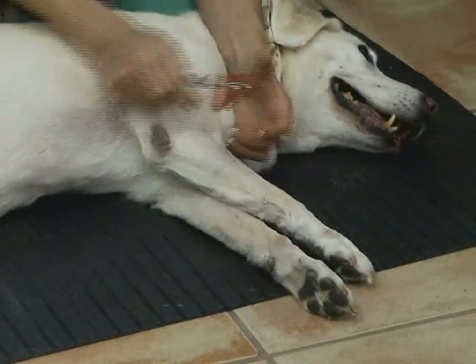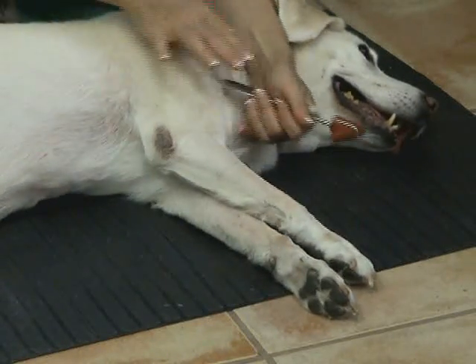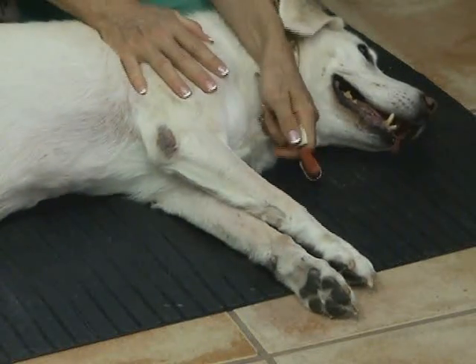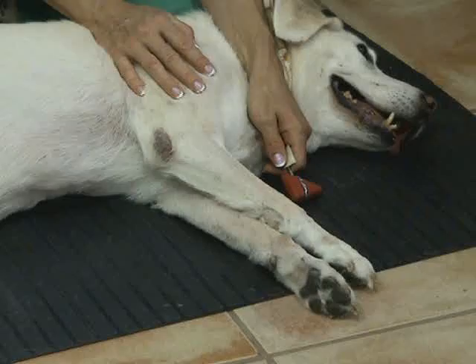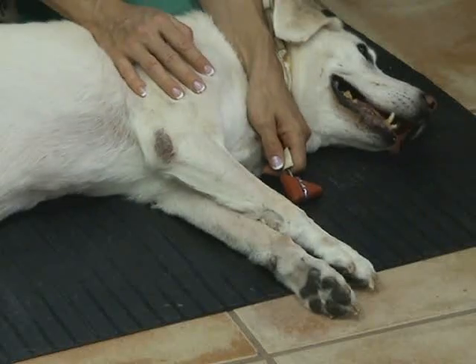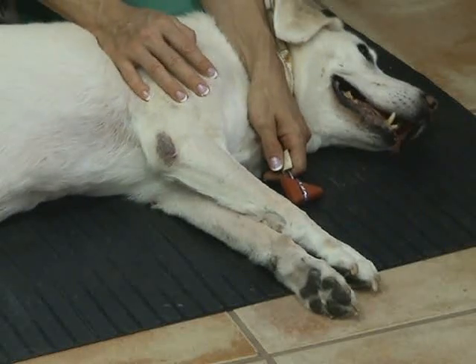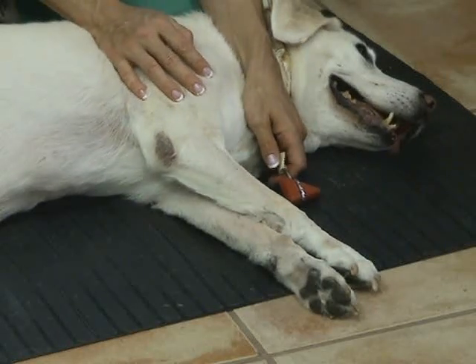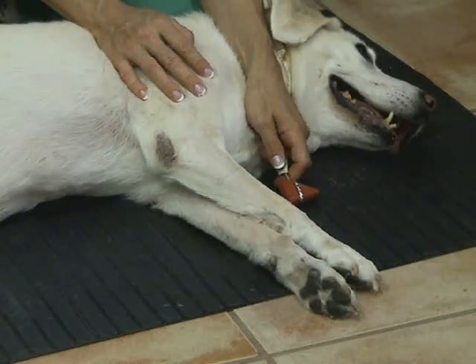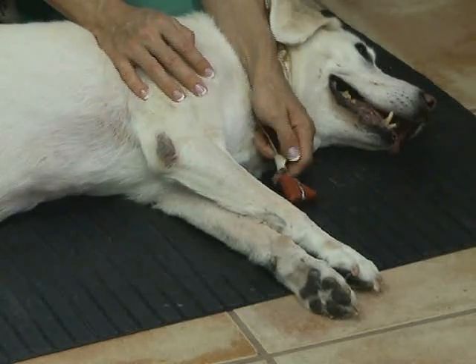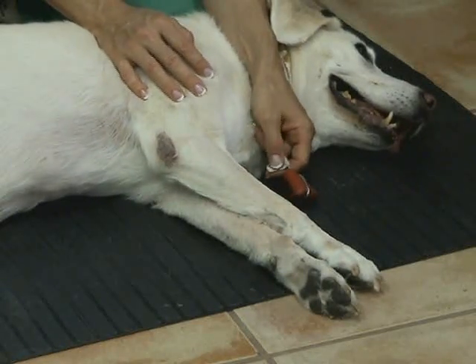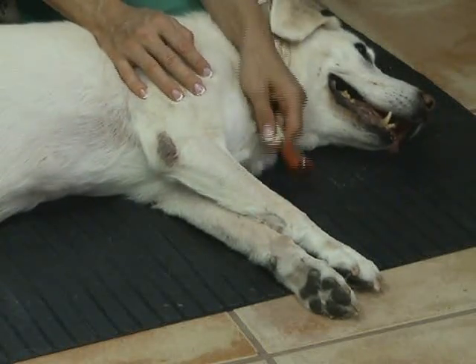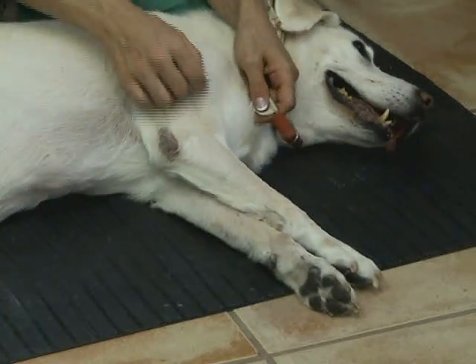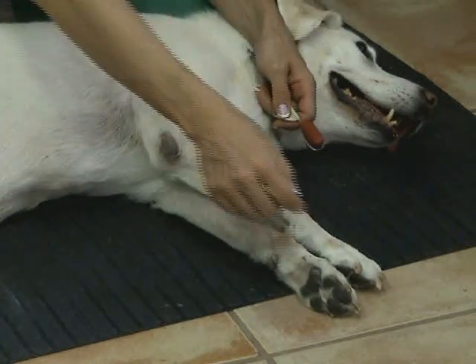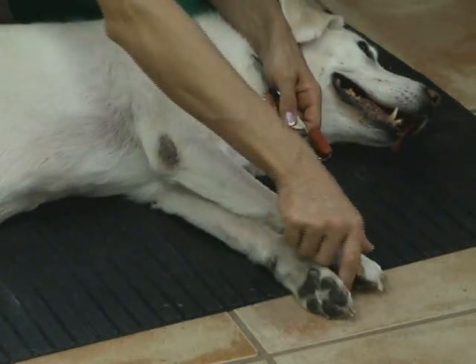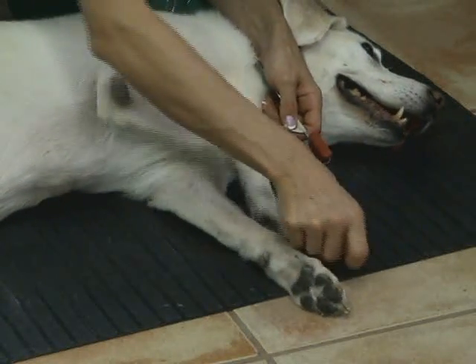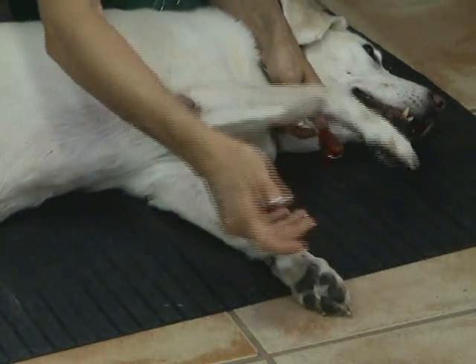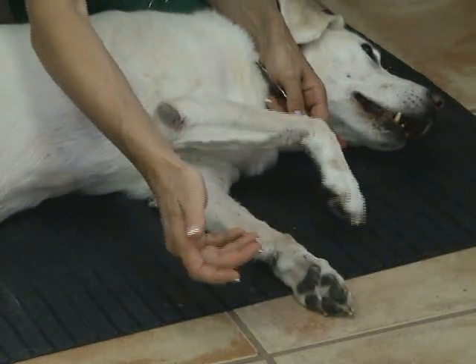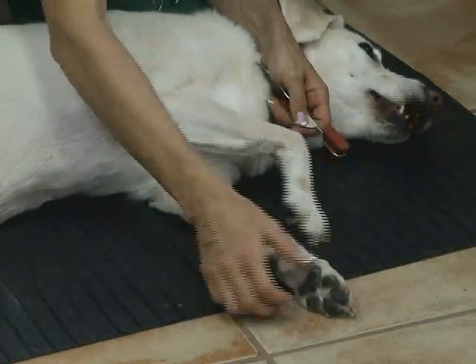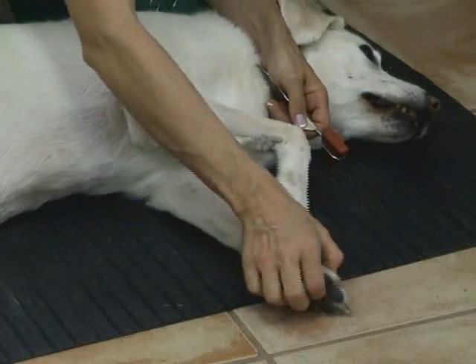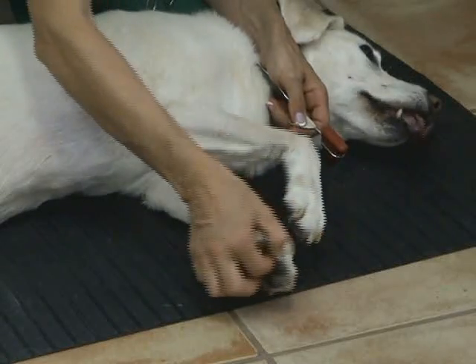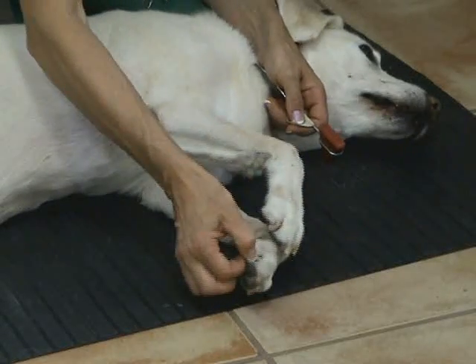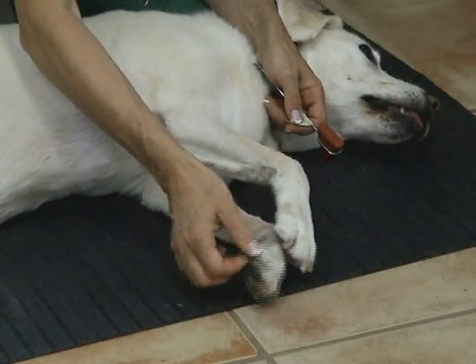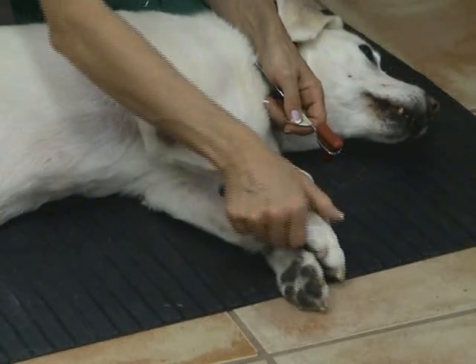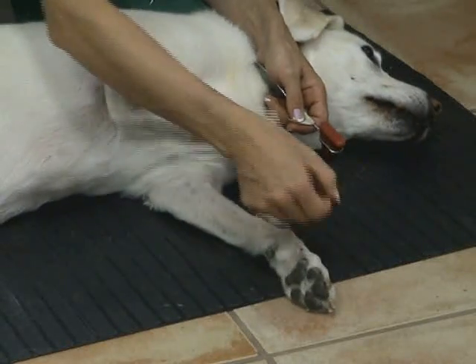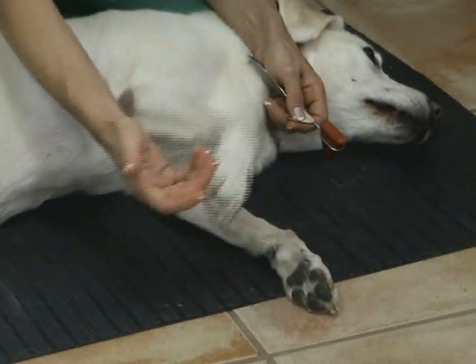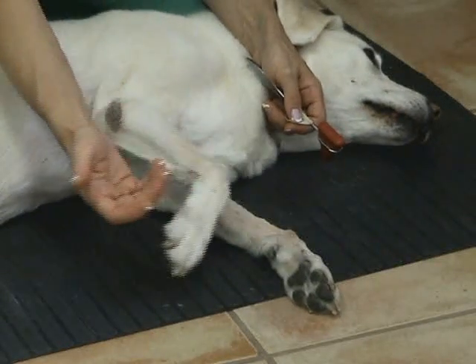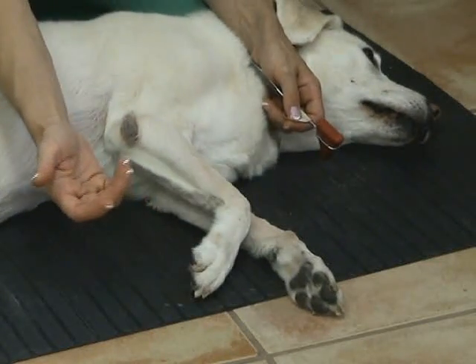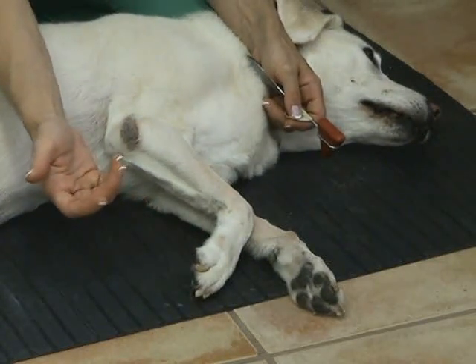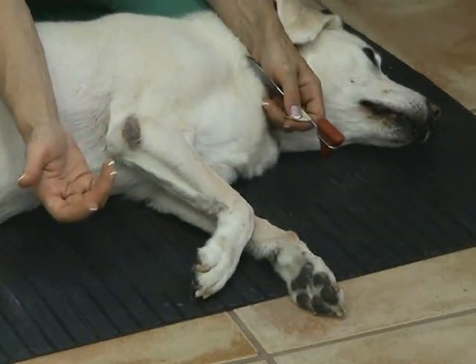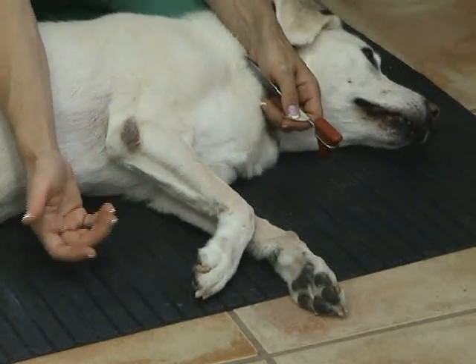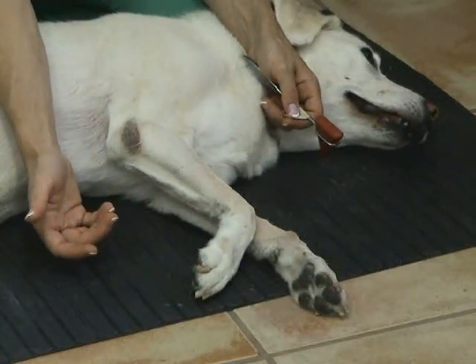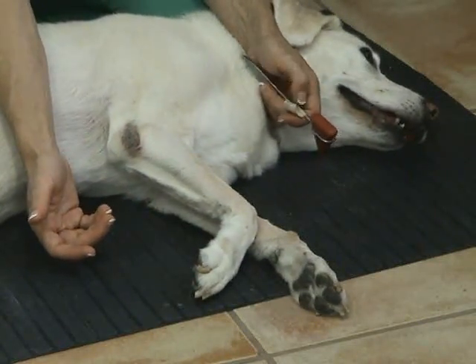The last reflex in the thoracic limbs is the withdrawal reflex, which is a nociceptive reflex. Simply grab the toes and gently pinch them, and you will see the dog pulling the leg away. That is a withdrawal.